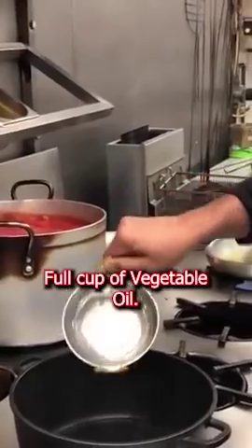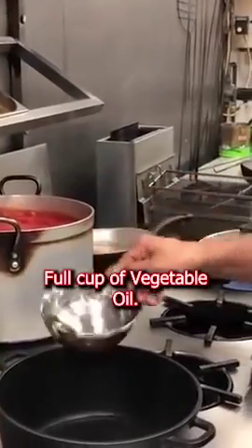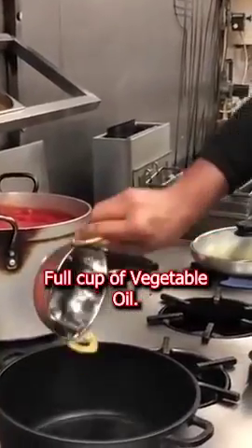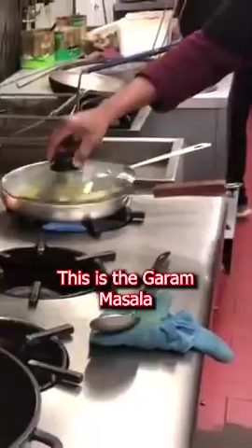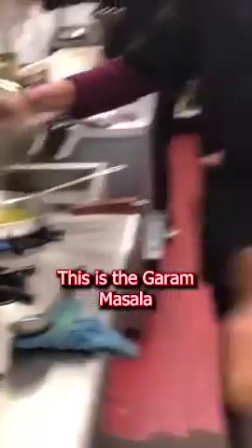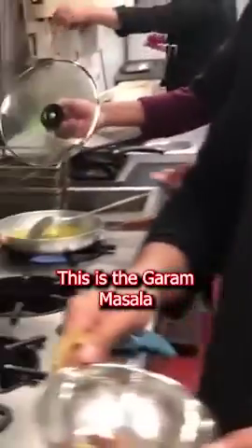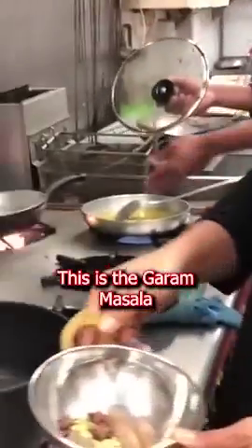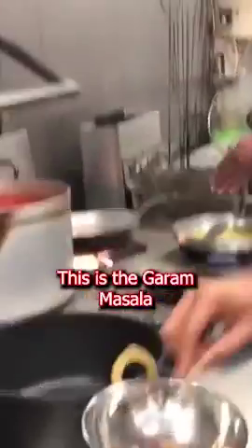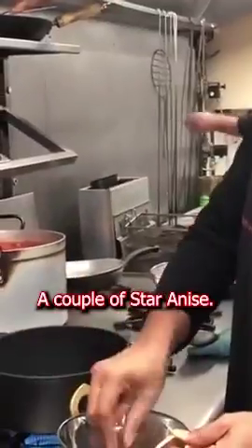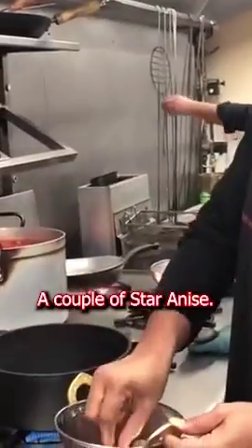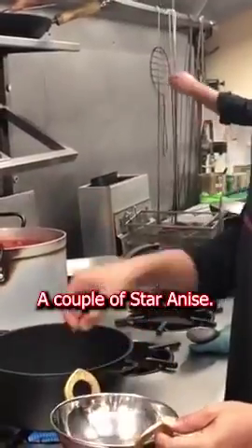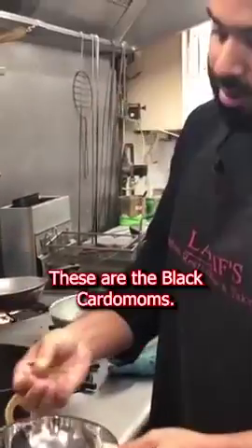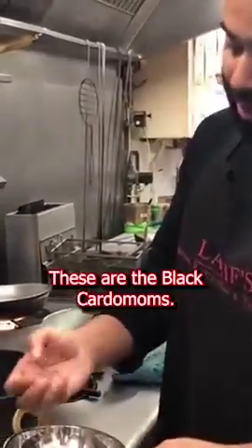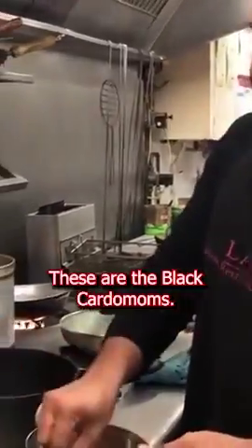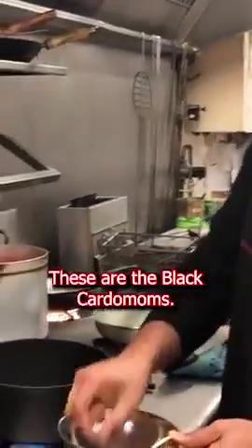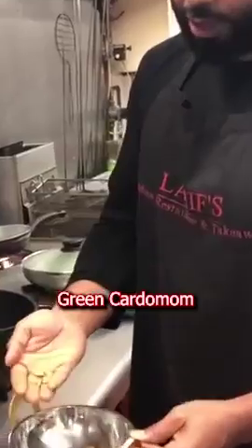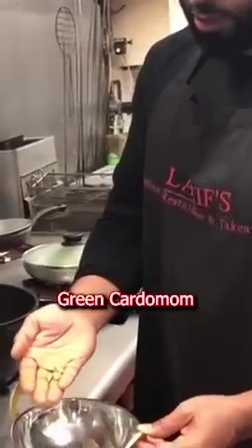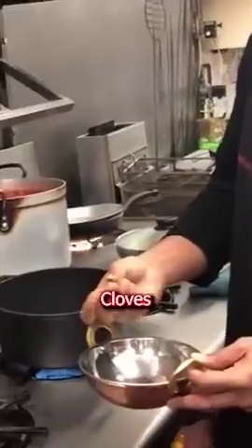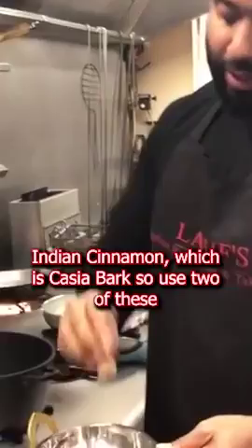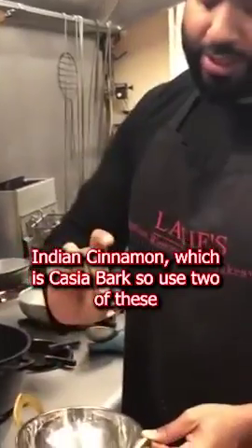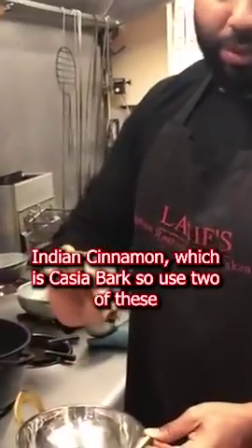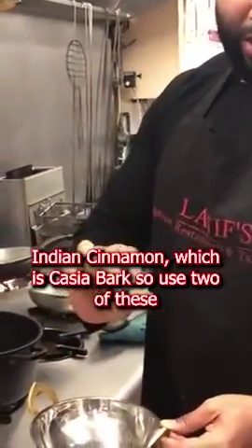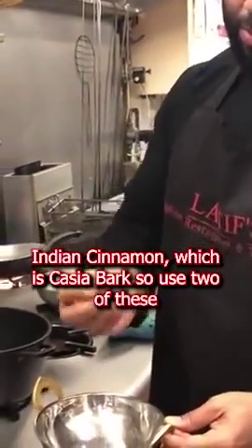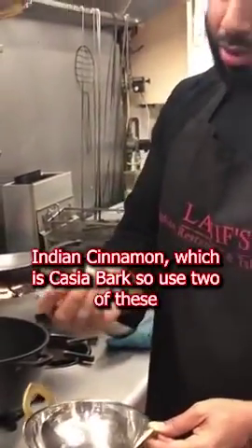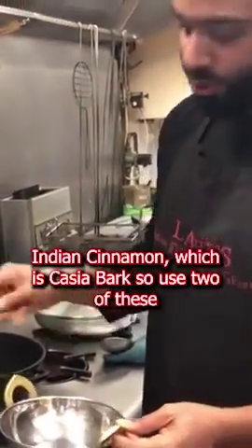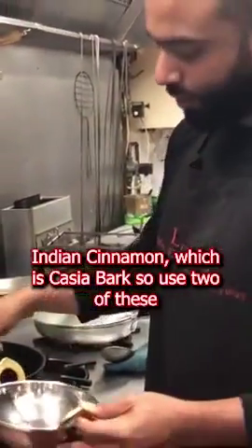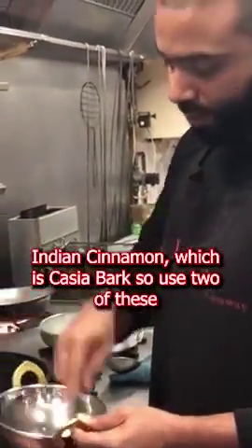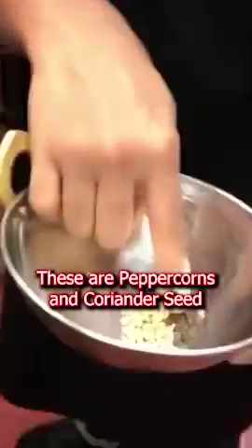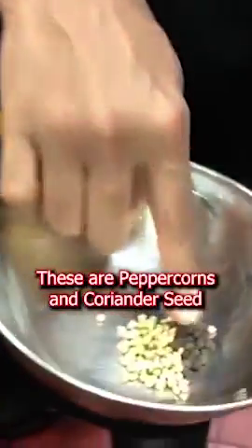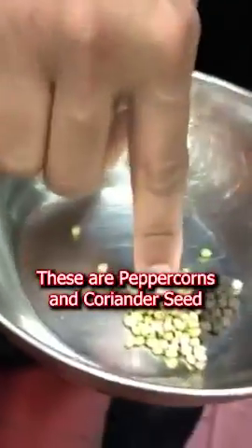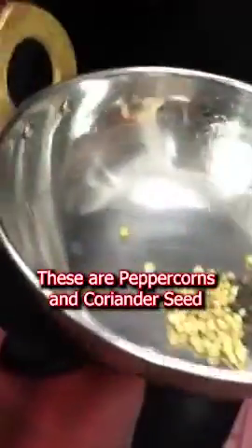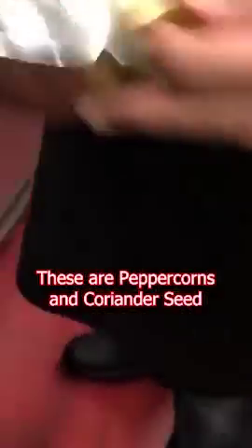1 cup of vegetable oil. This is the garam masala: a couple of star anise, these are the black cardamoms, the green cardamoms, cloves, Indian cinnamon, cassia barks — I'm using 2 of these. These are peppercorns and coriander seeds.